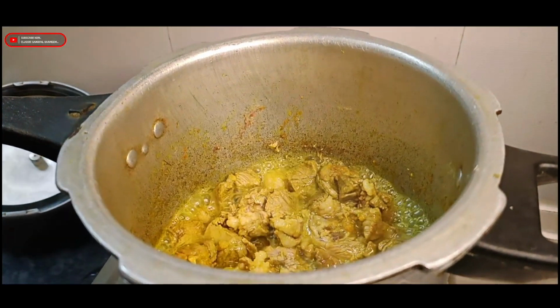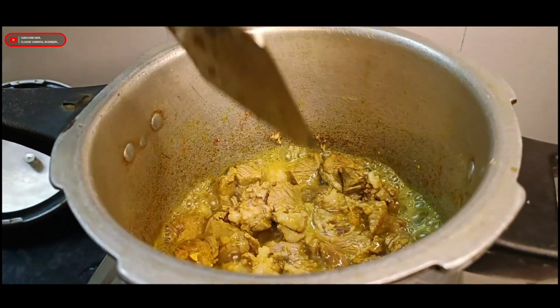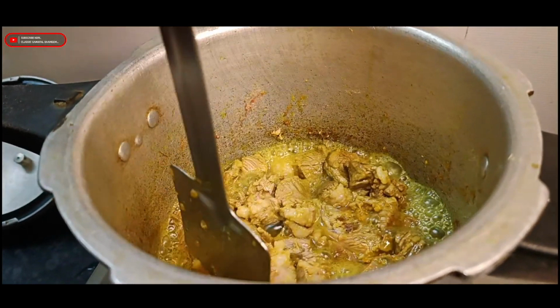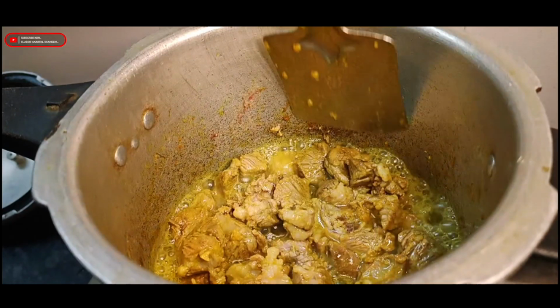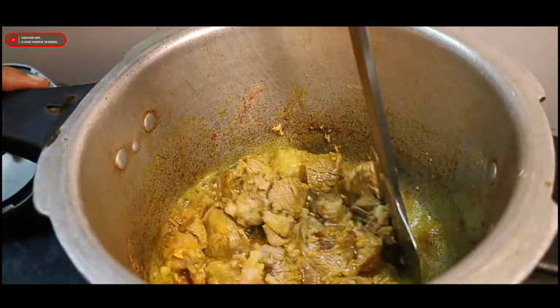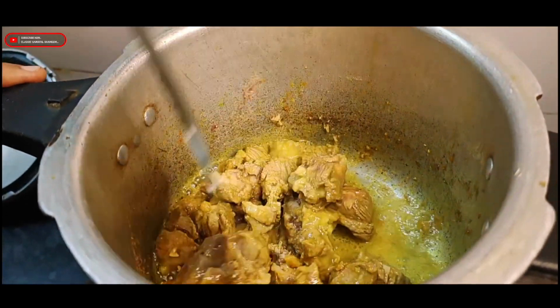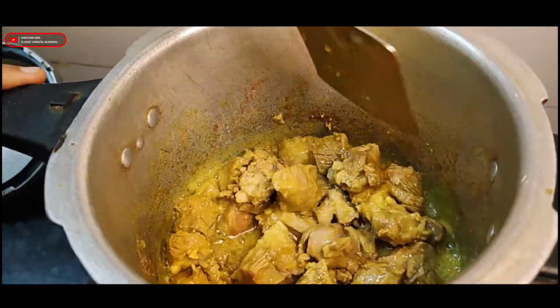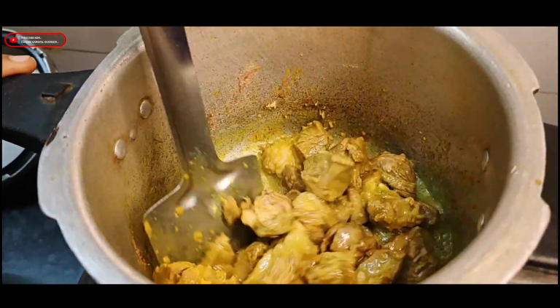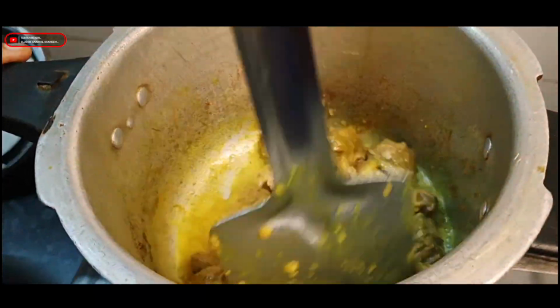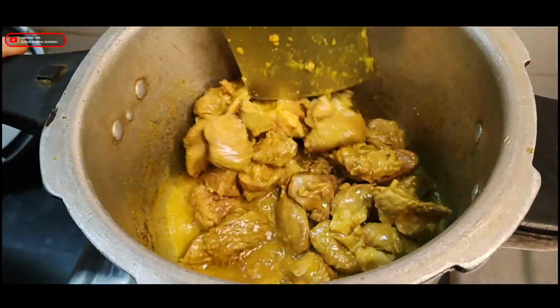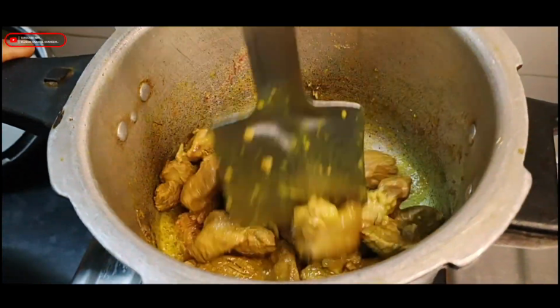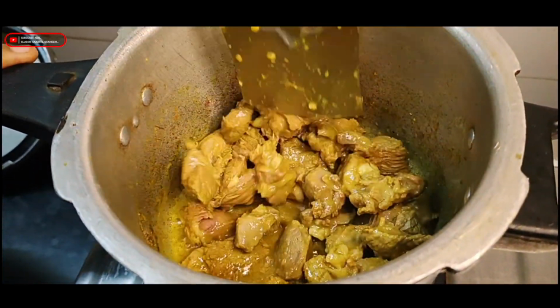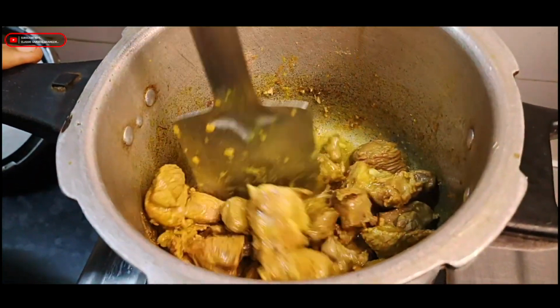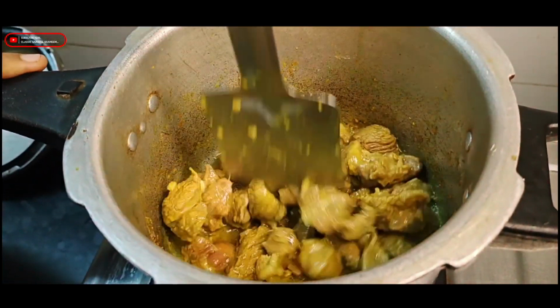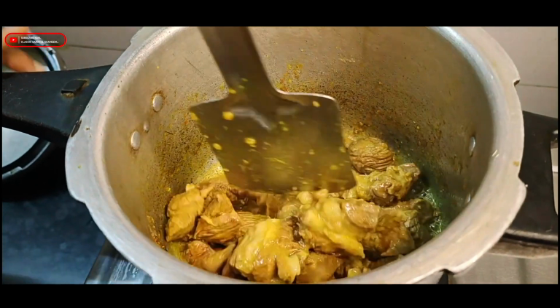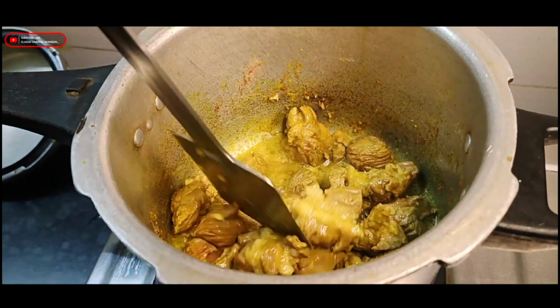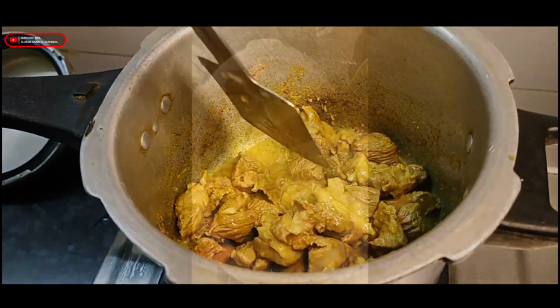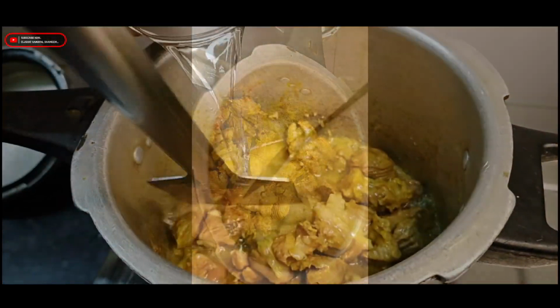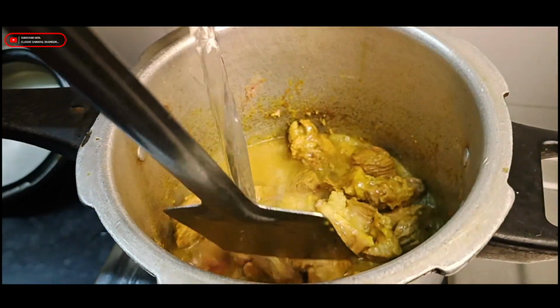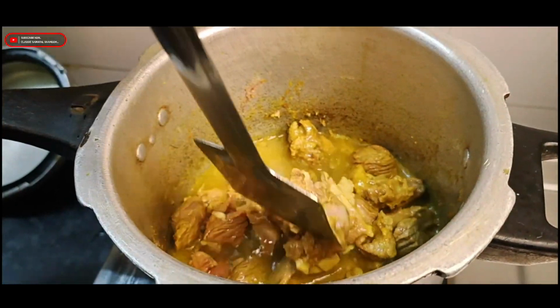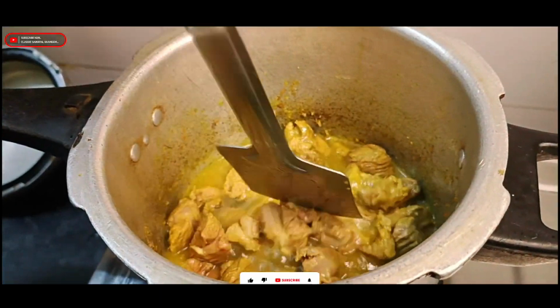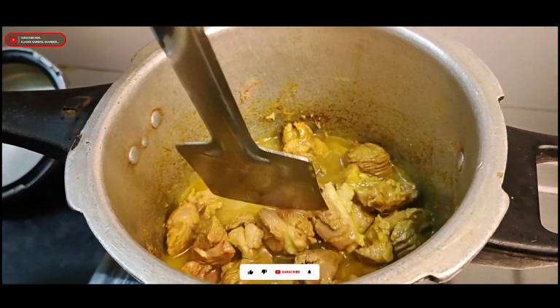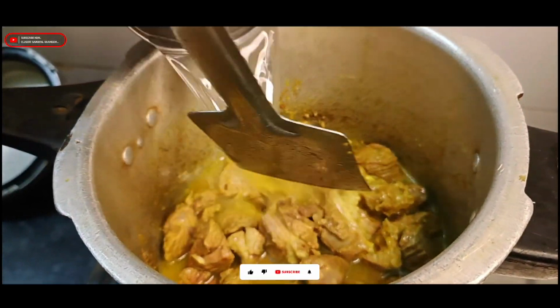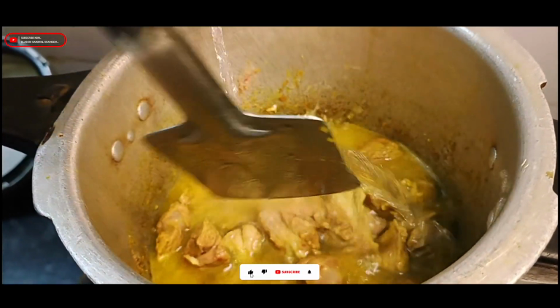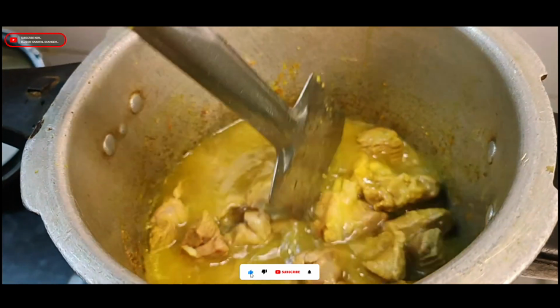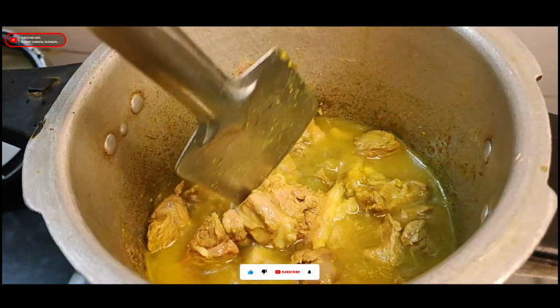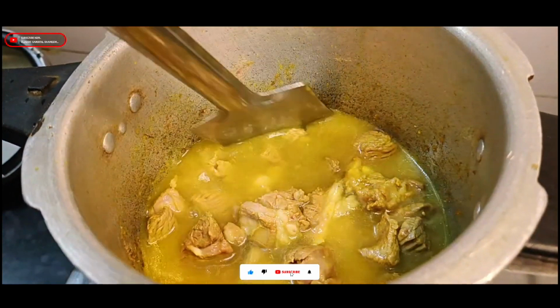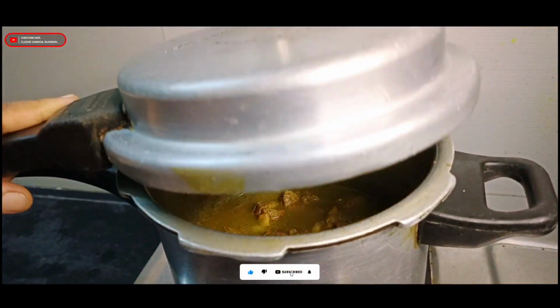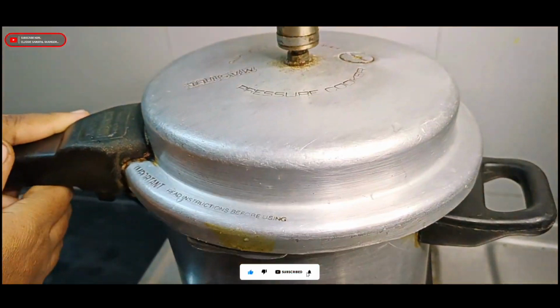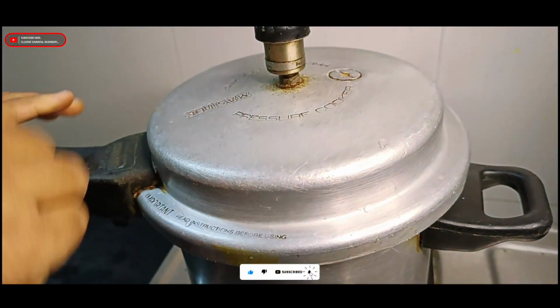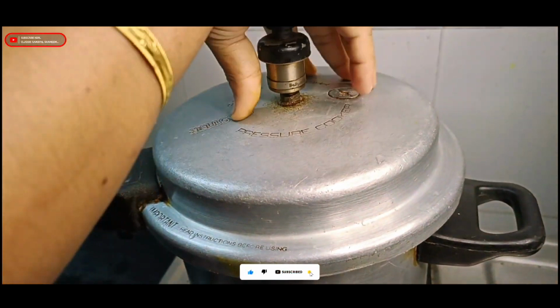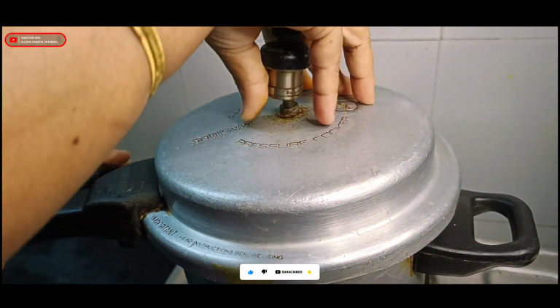You can add it to the top of your mutton and it will dry. You can add 4 slices with this and add it to the top. You can add the masala with the mutton.